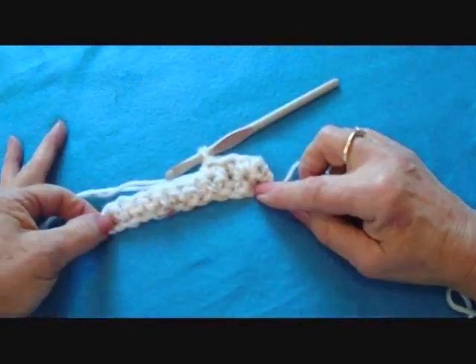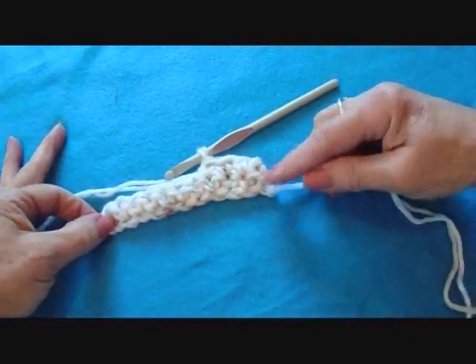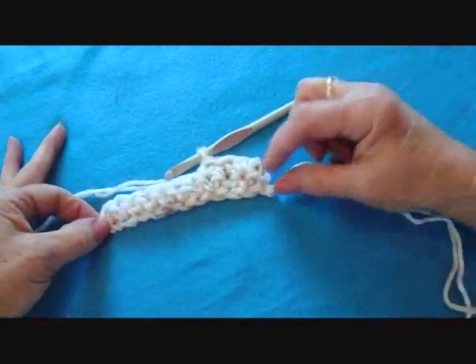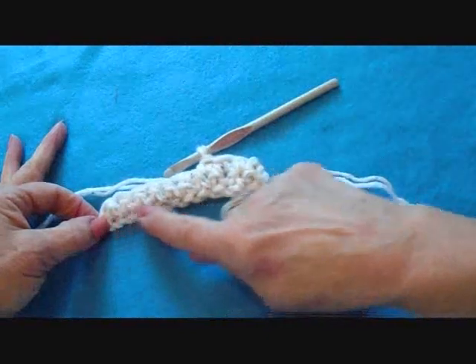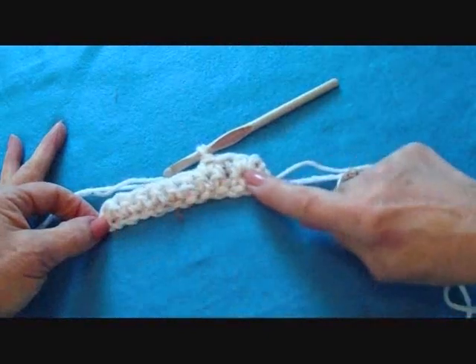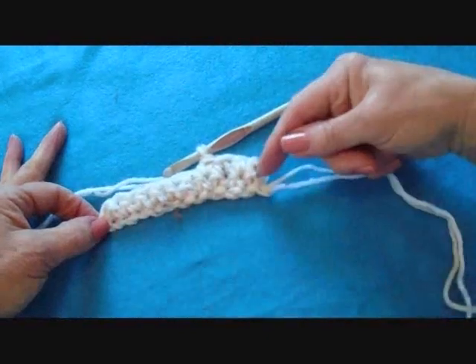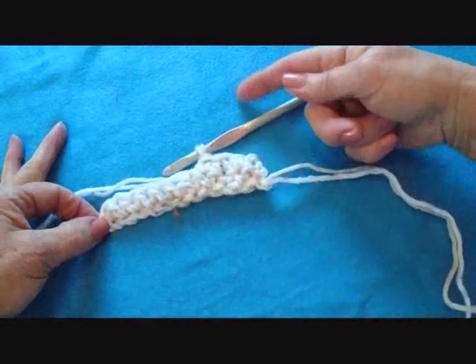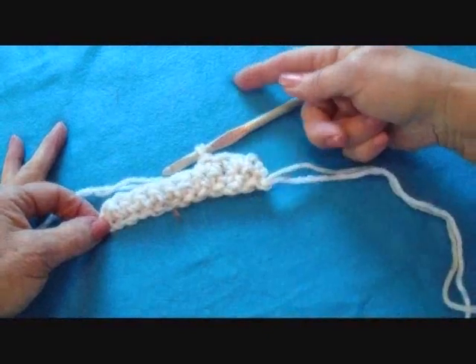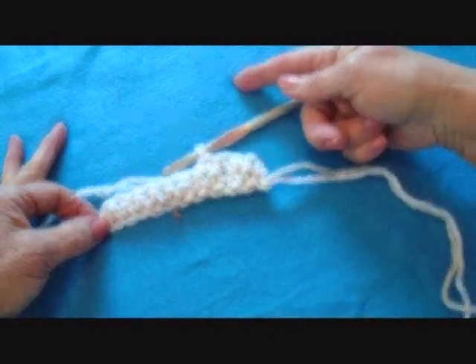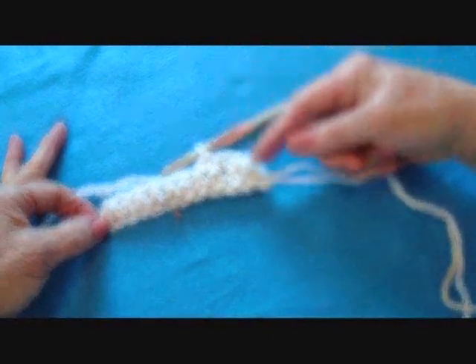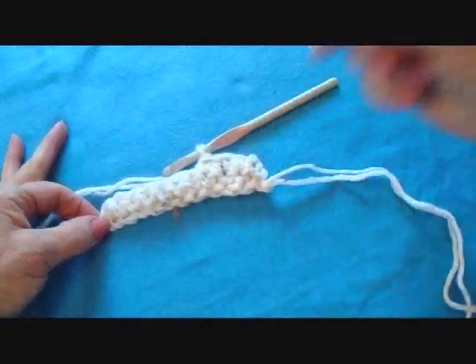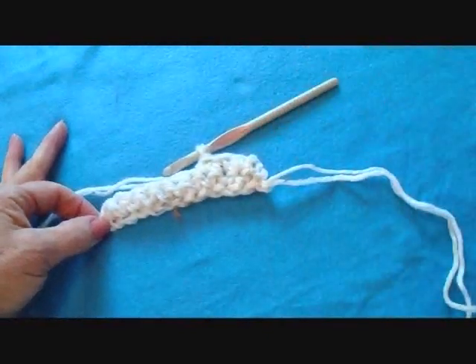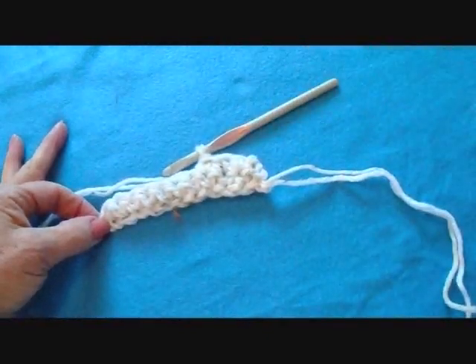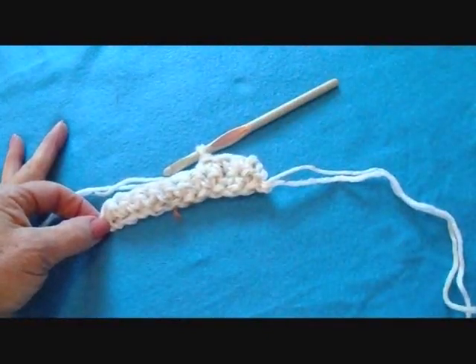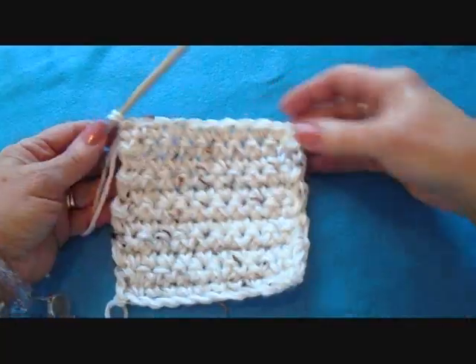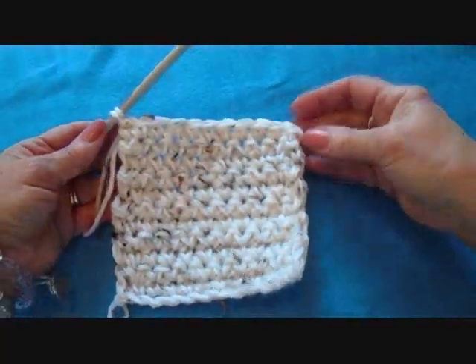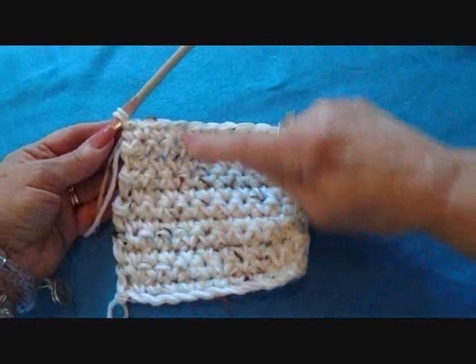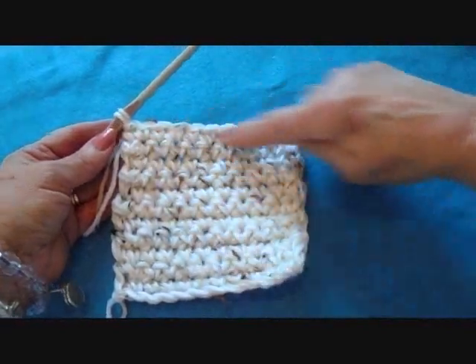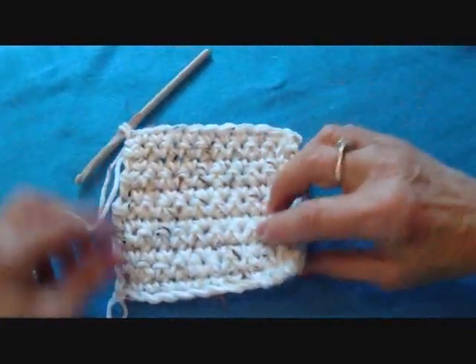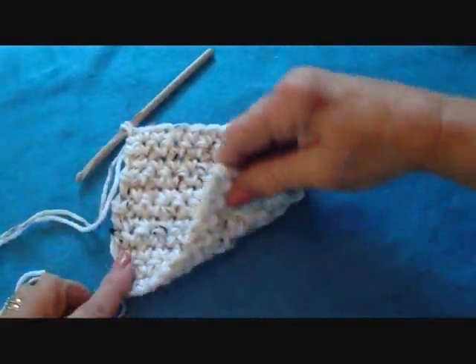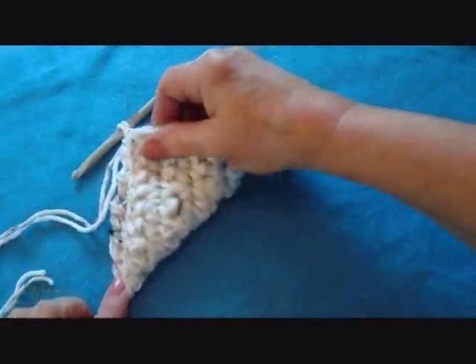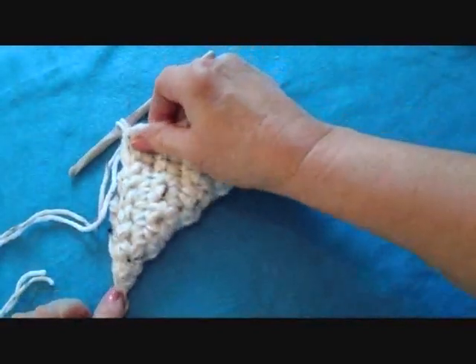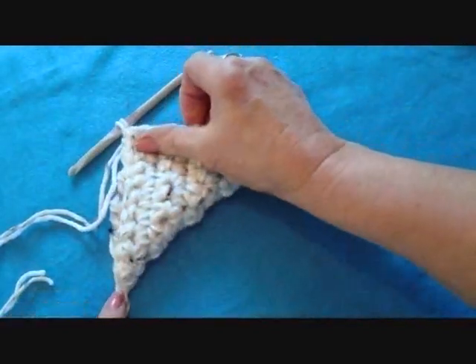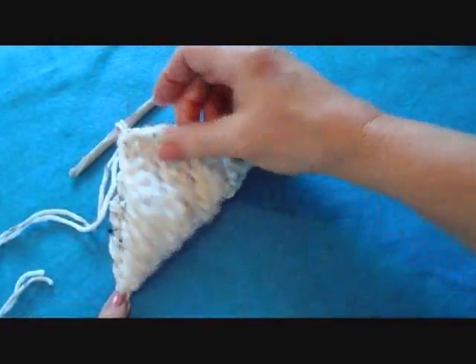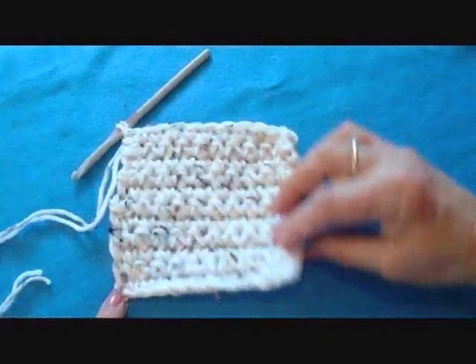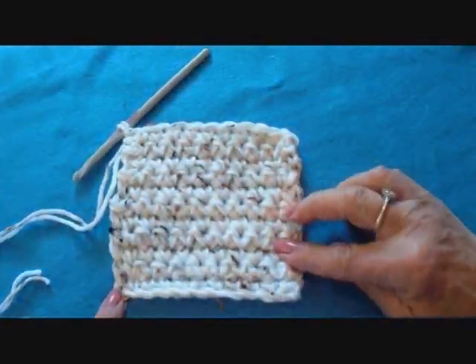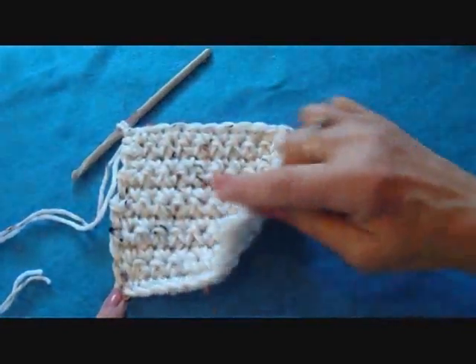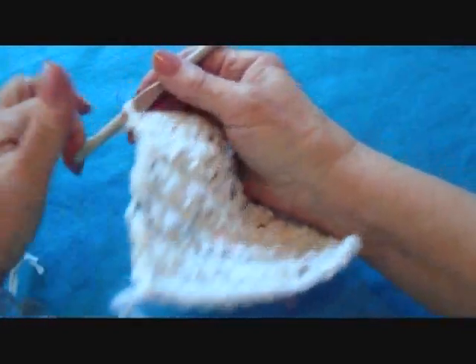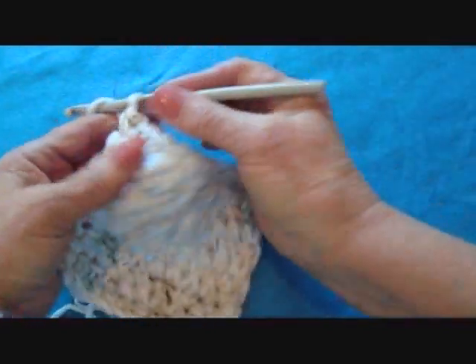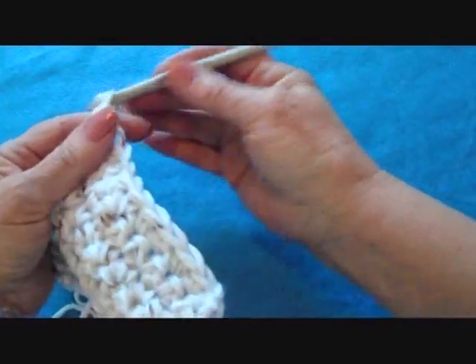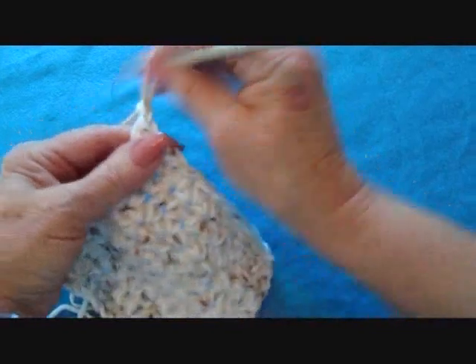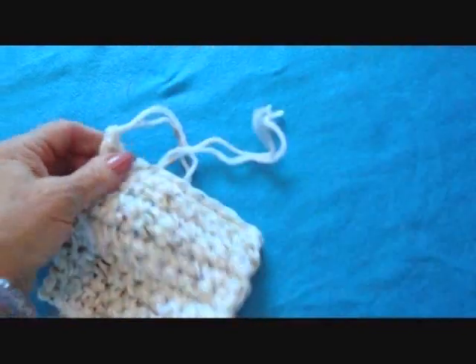Each row will be the same until this side and this side are the same length. I've worked as many rows as I need for this to be a square, and I'm going to fasten off.